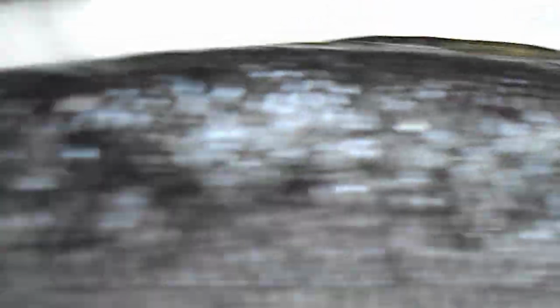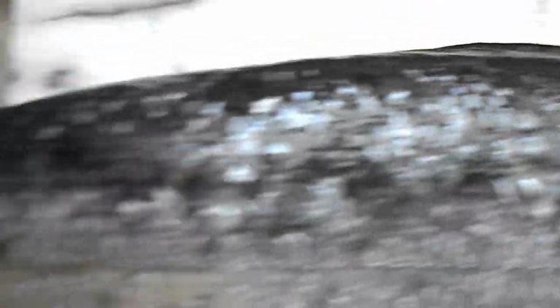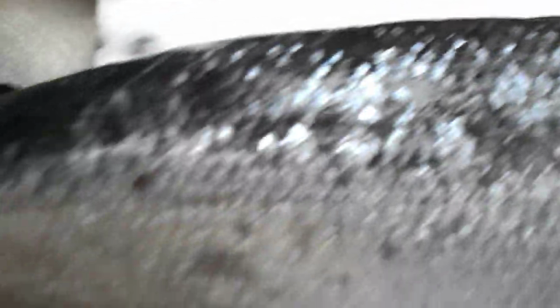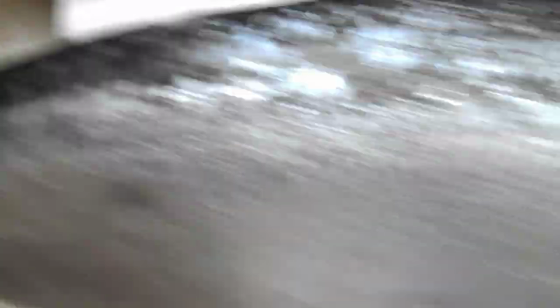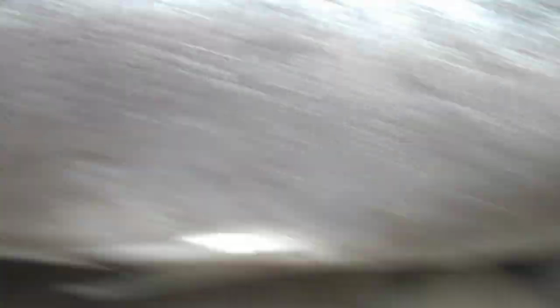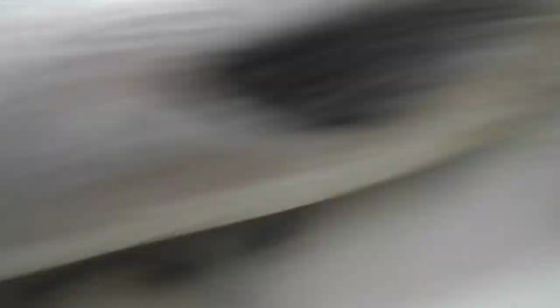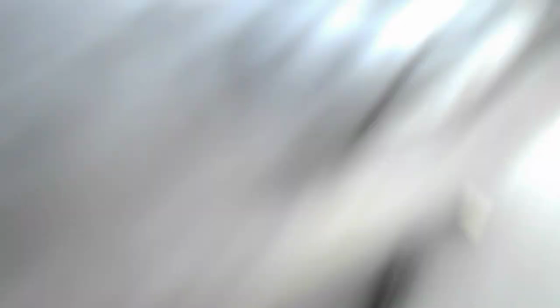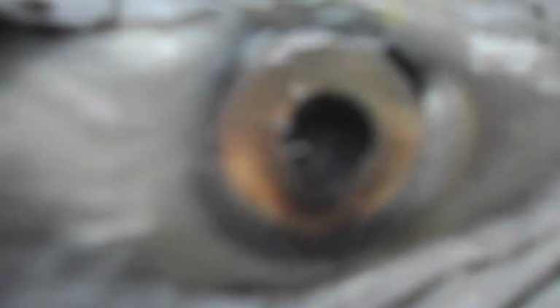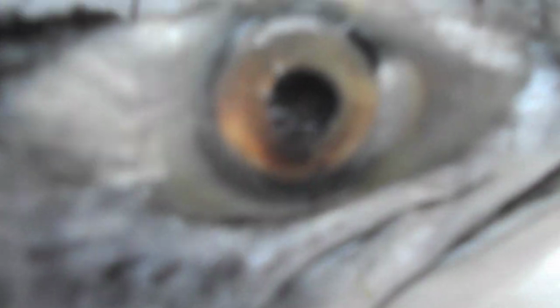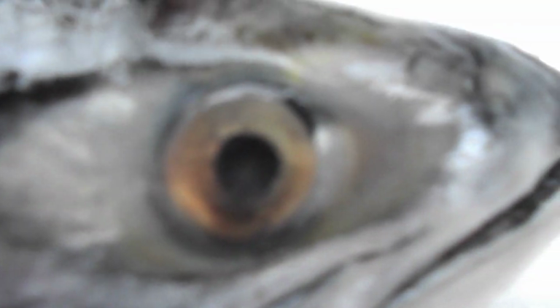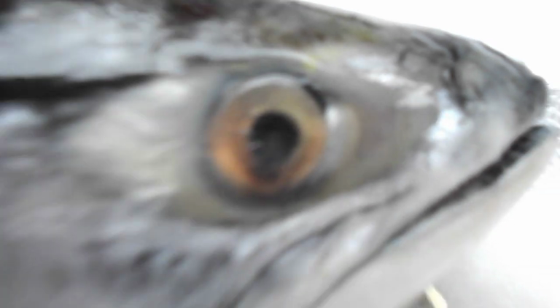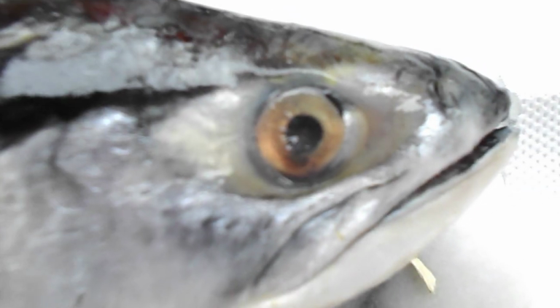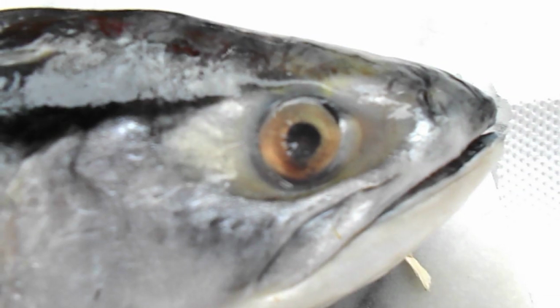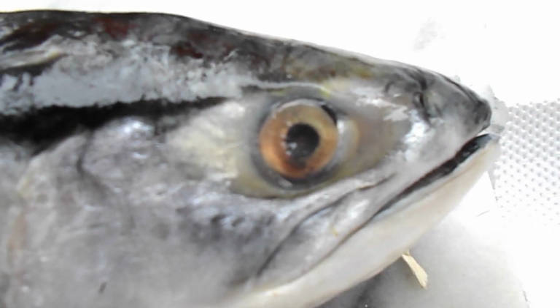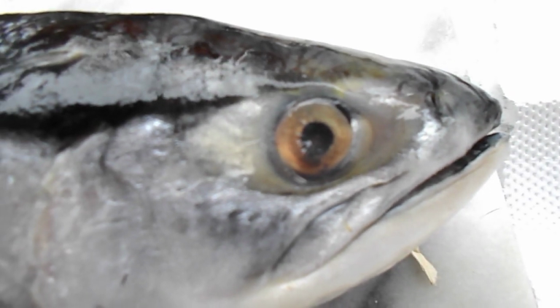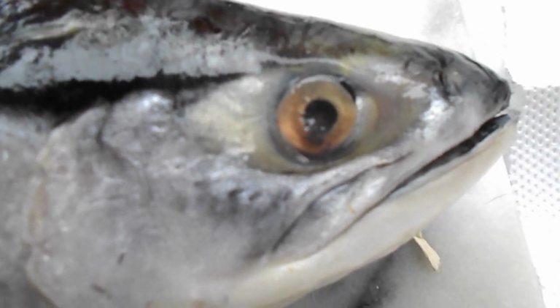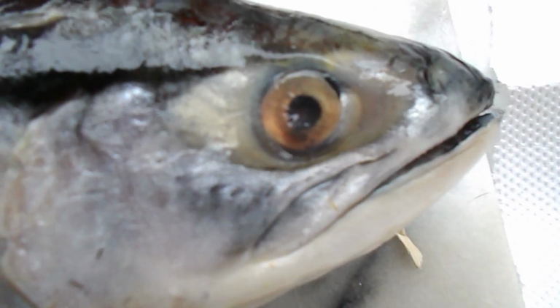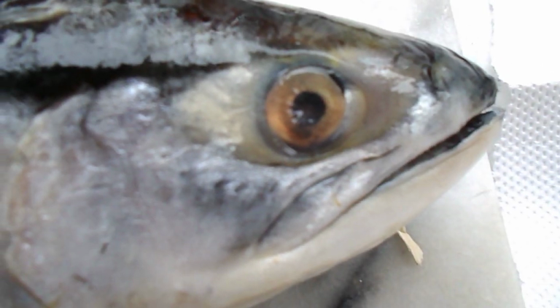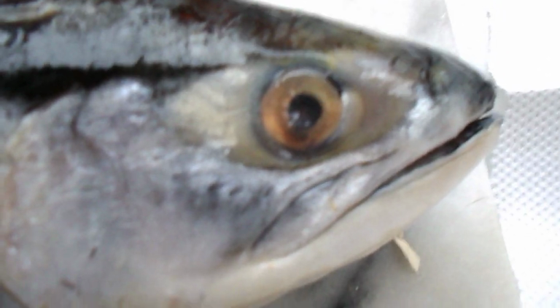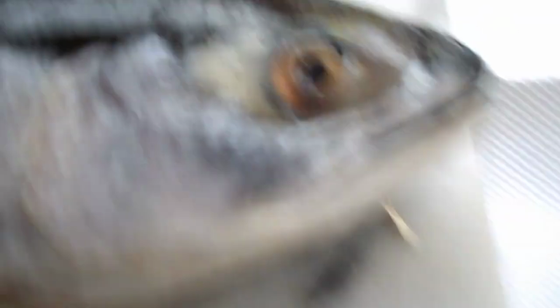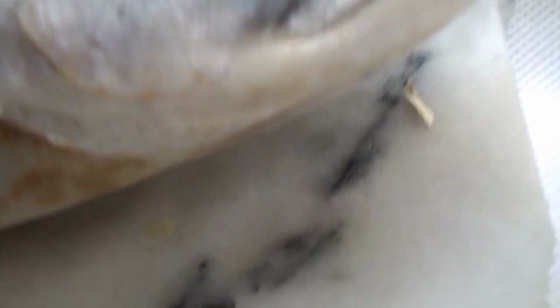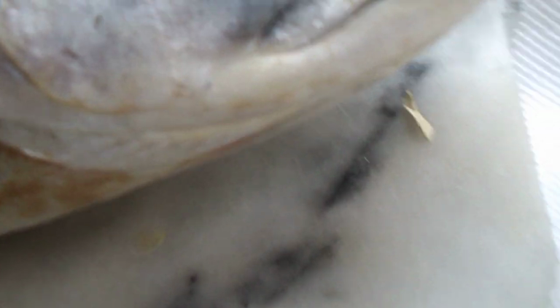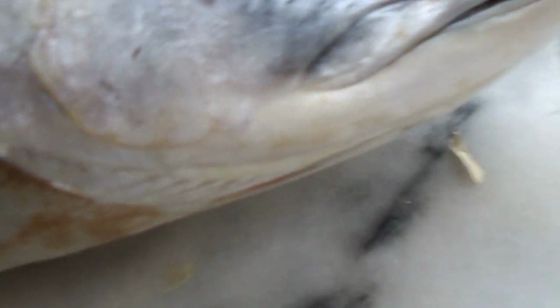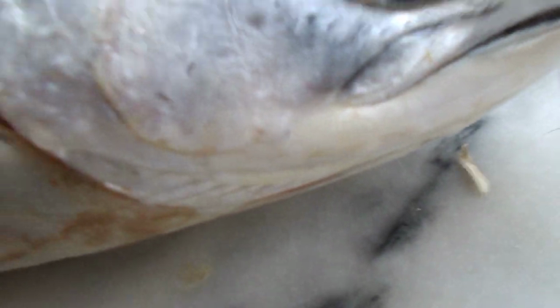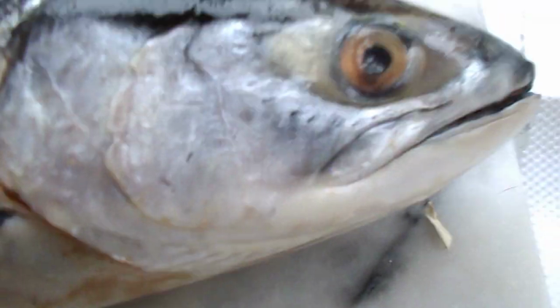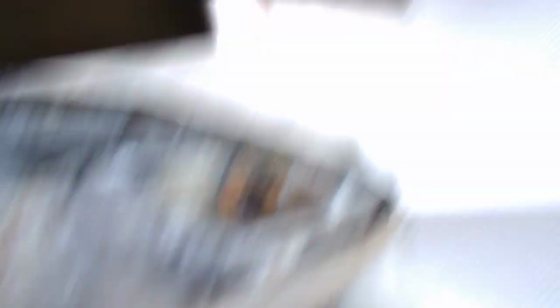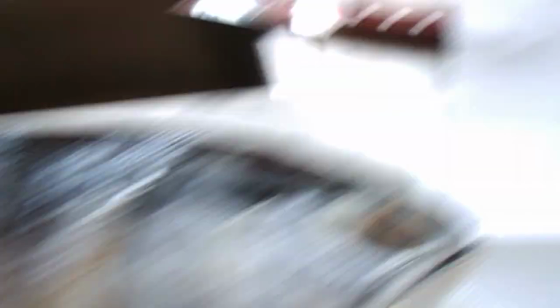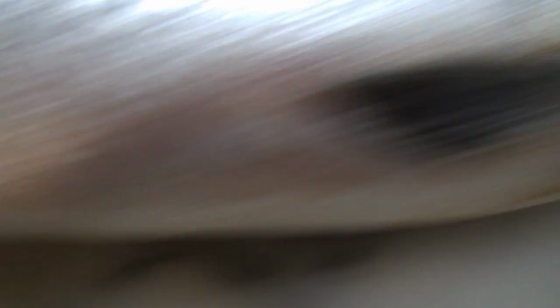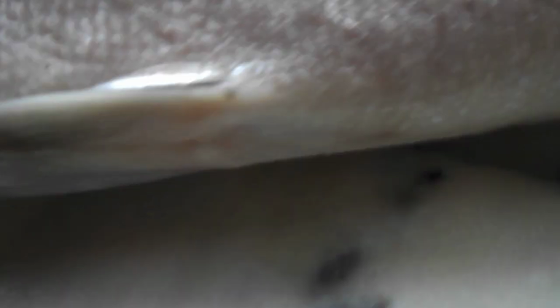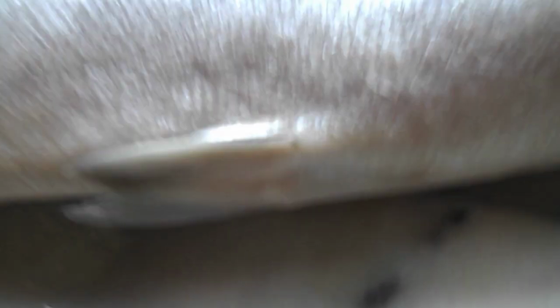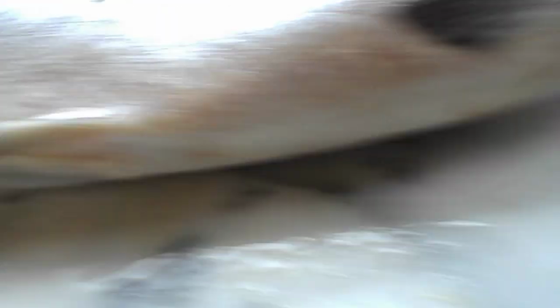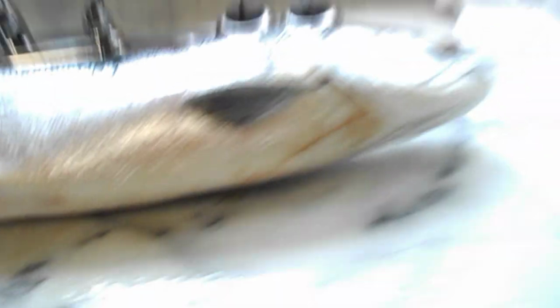And this is a sockeye, right there. Sockeye salmon. And it's in beautiful condition.